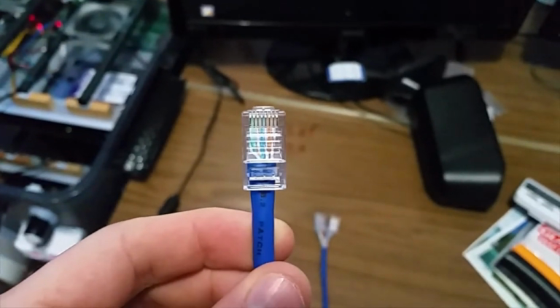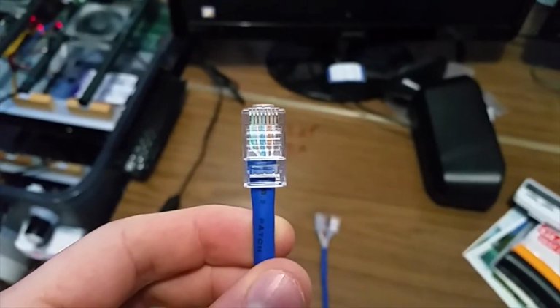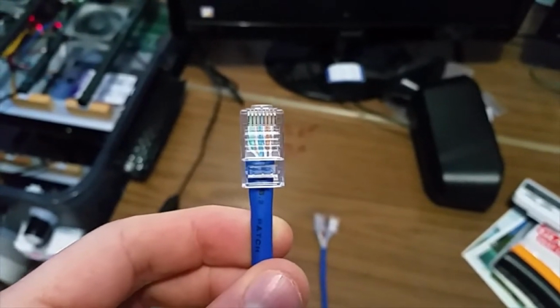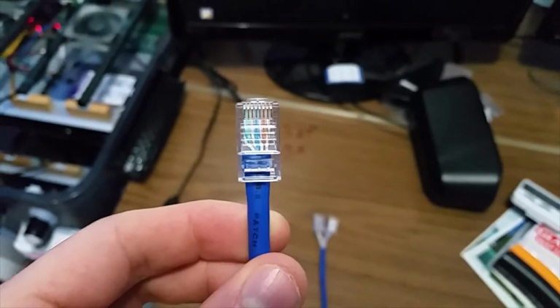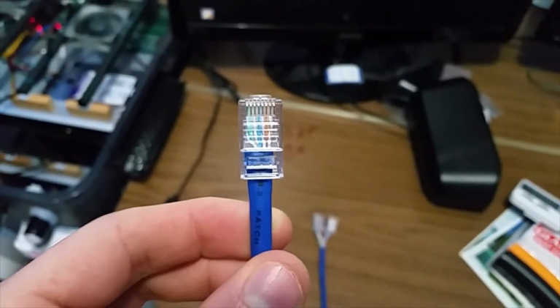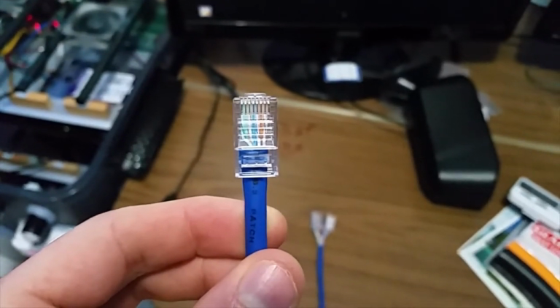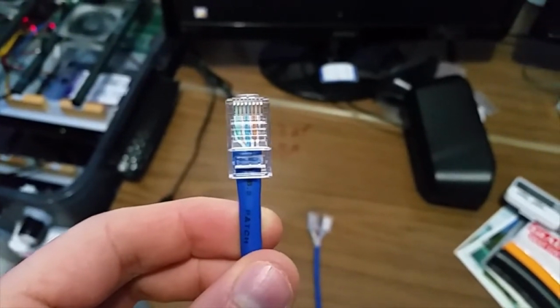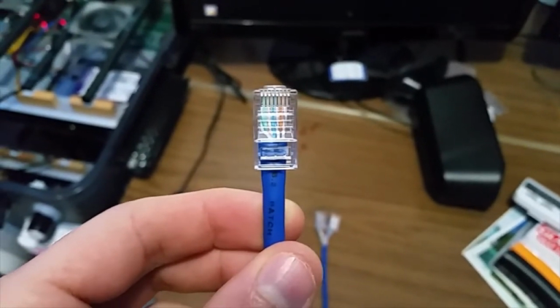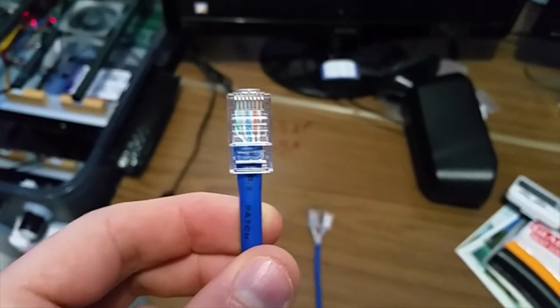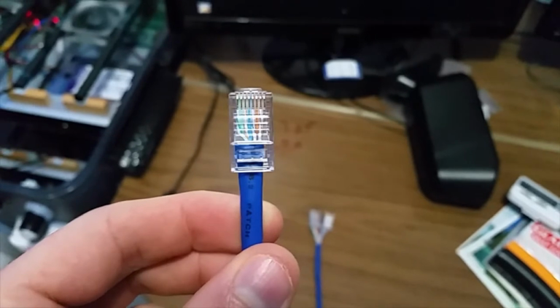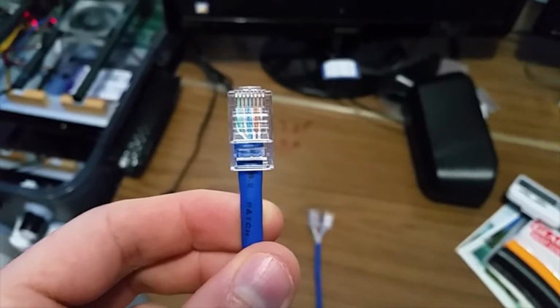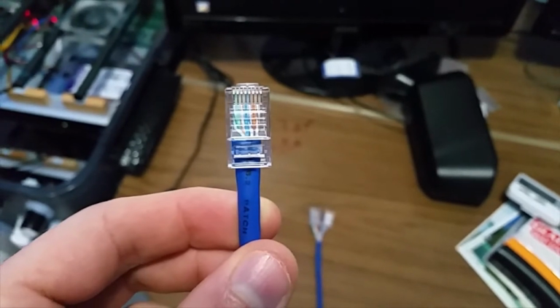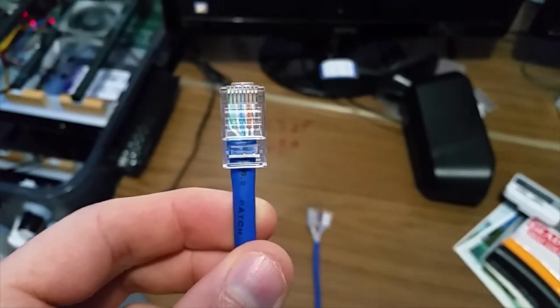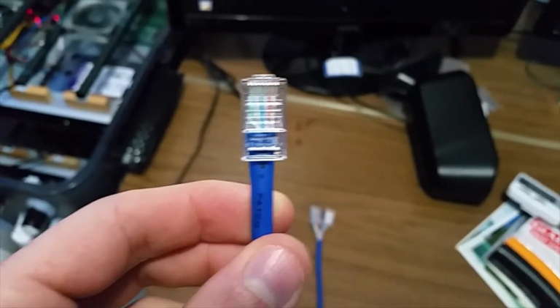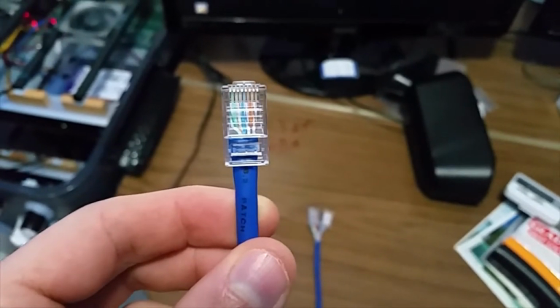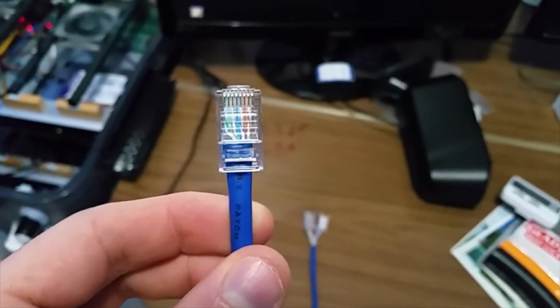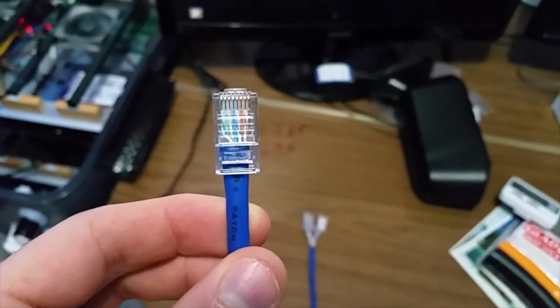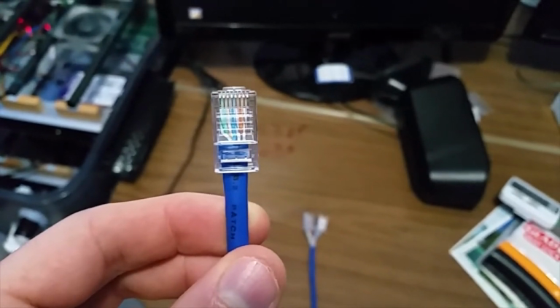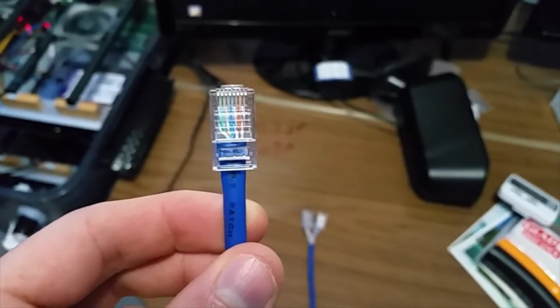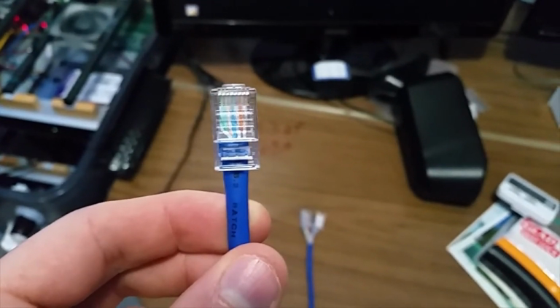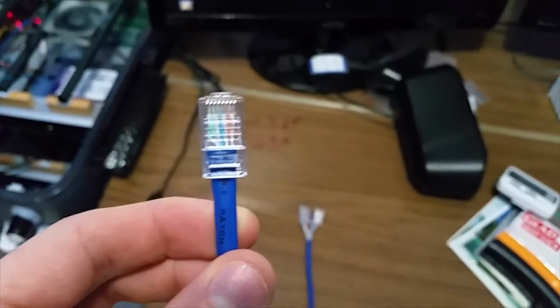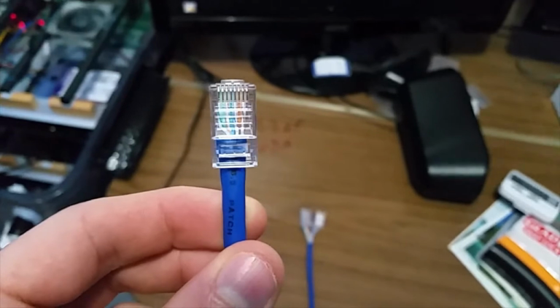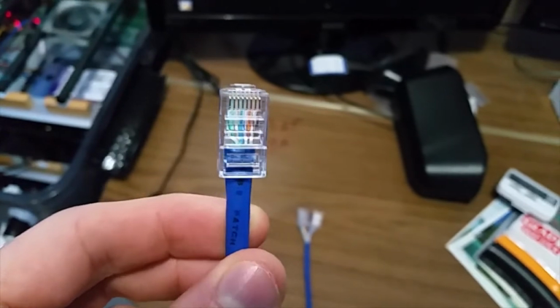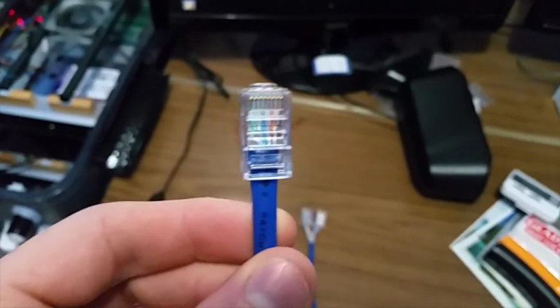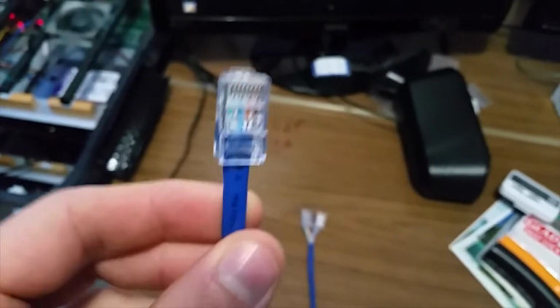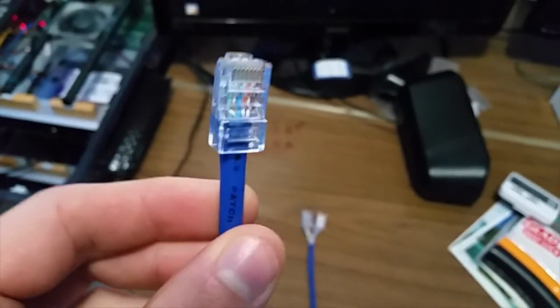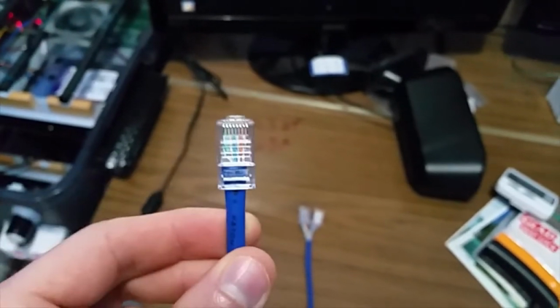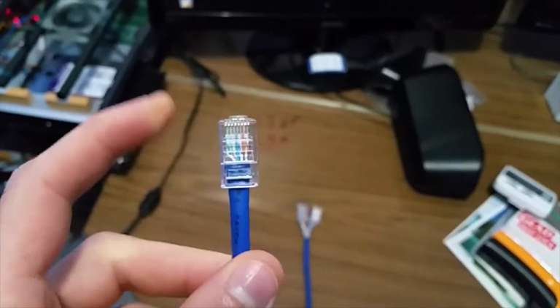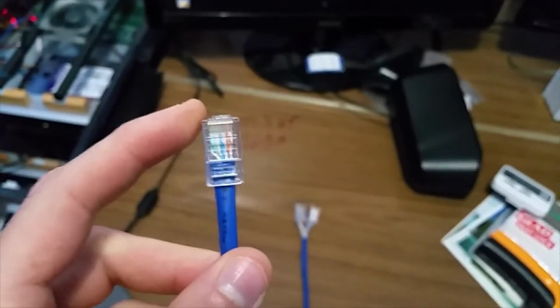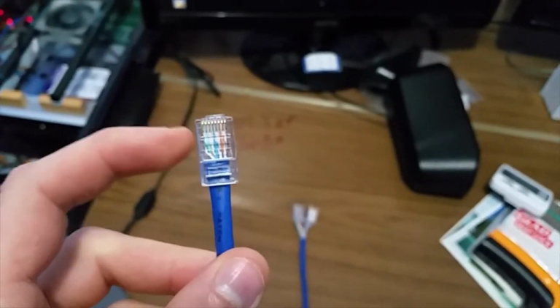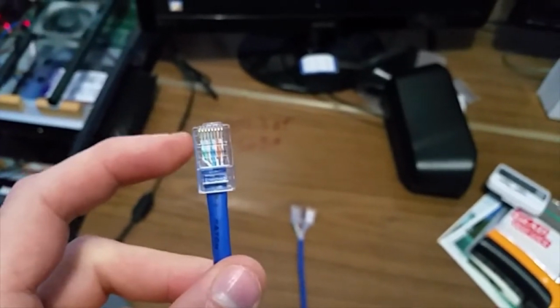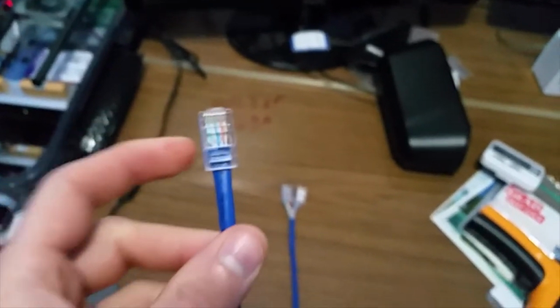So the wire order is: striped green, green, striped orange, blue, striped blue, orange, striped brown, brown — when you're looking at it from the contact side.